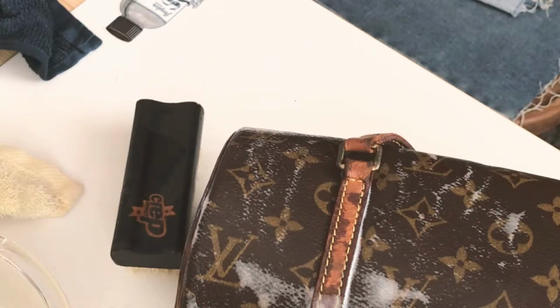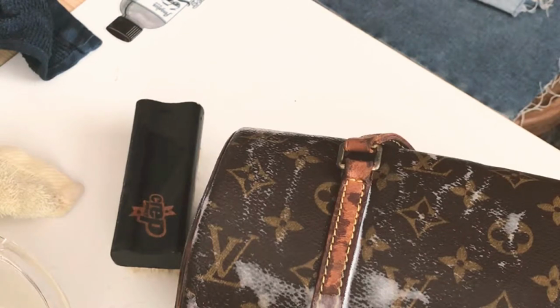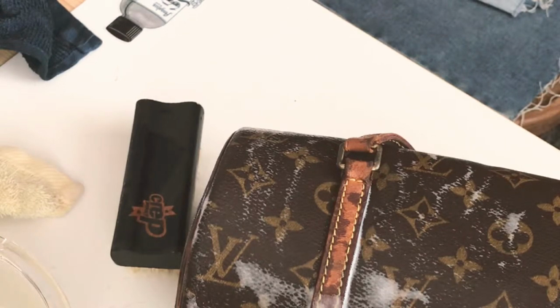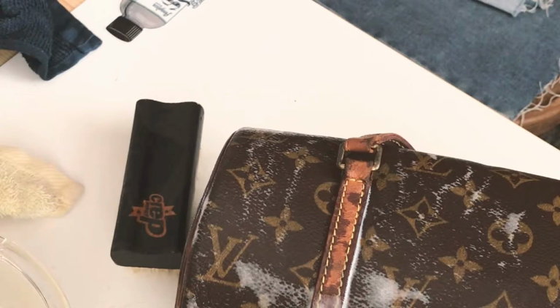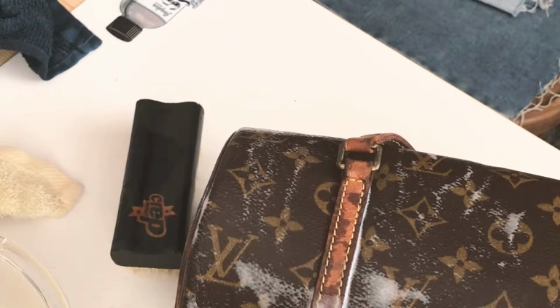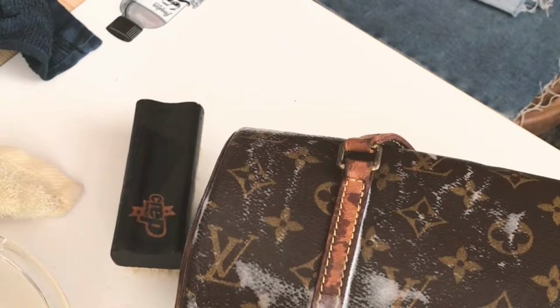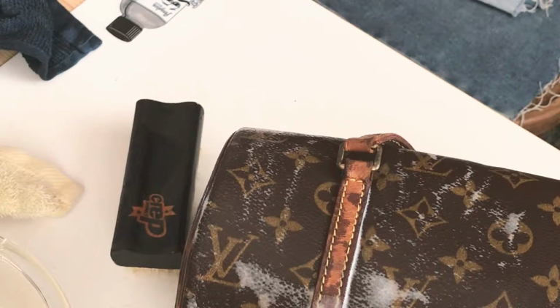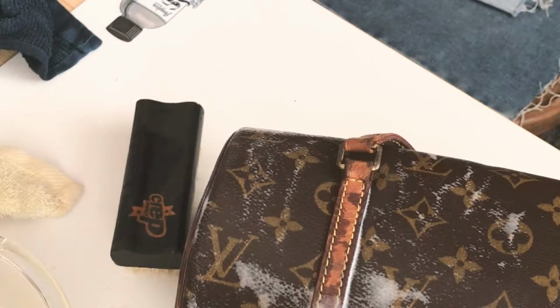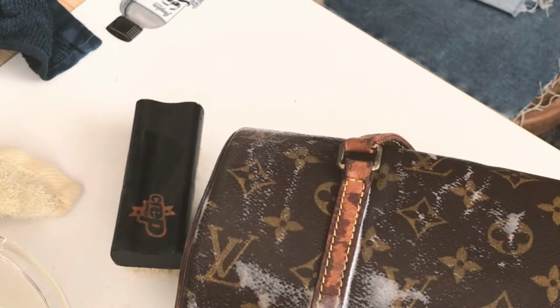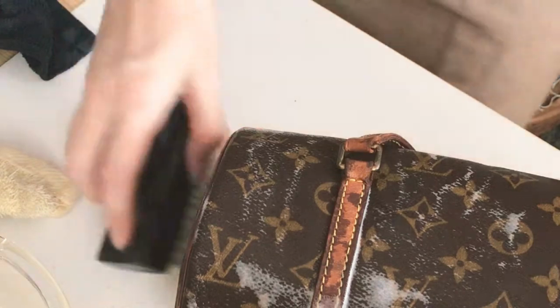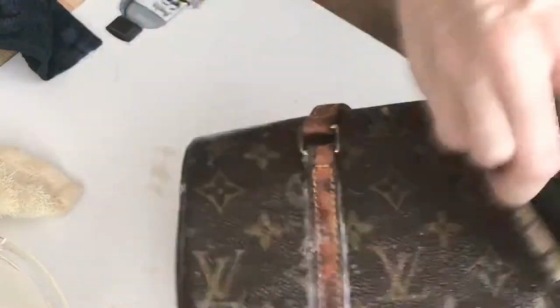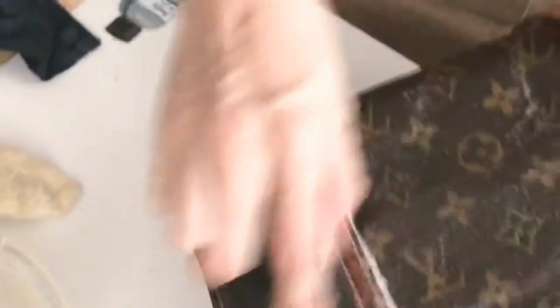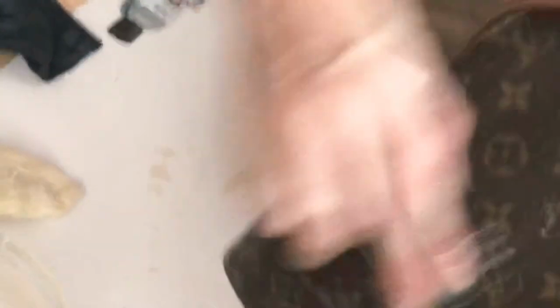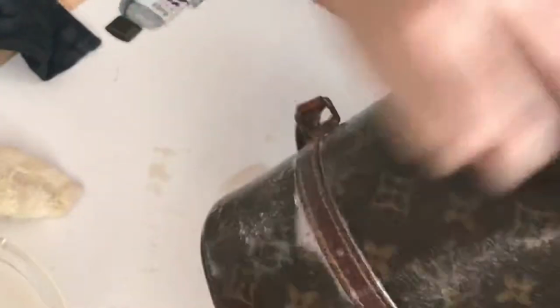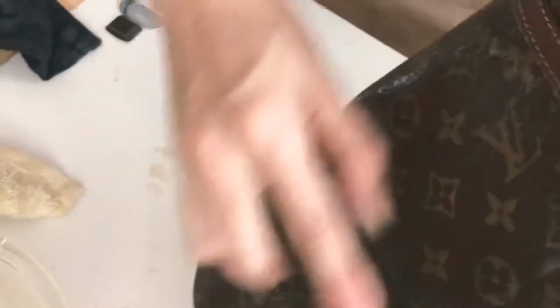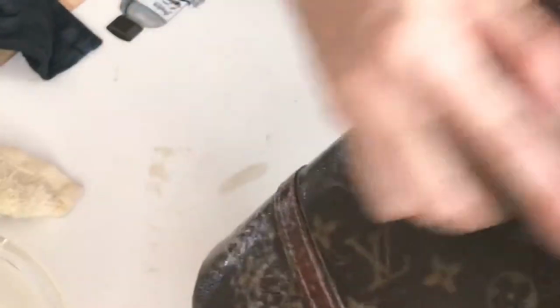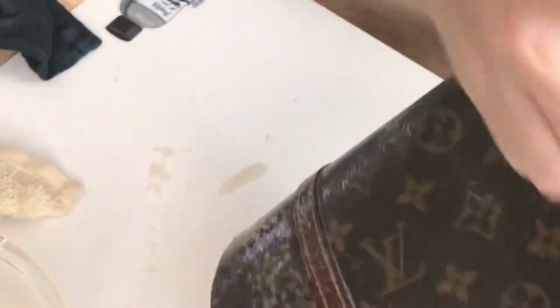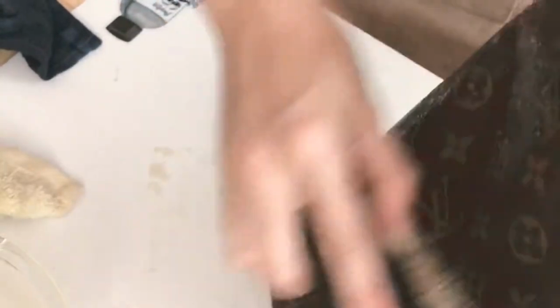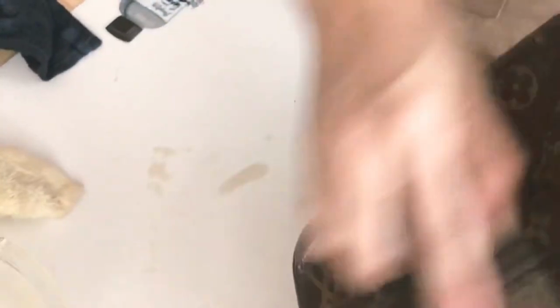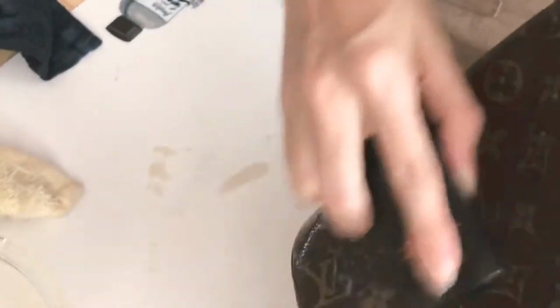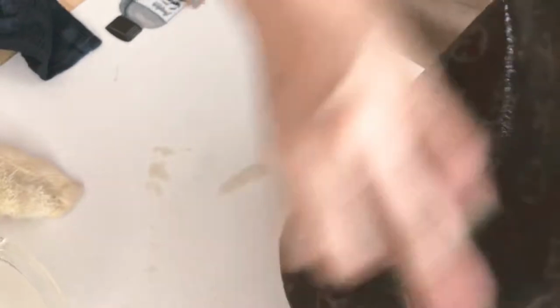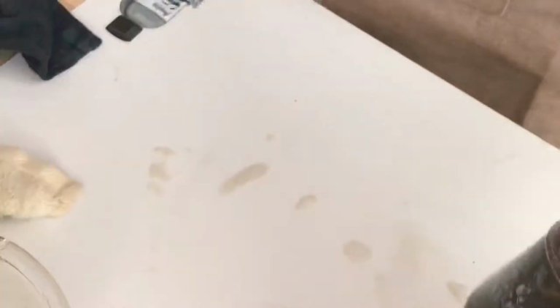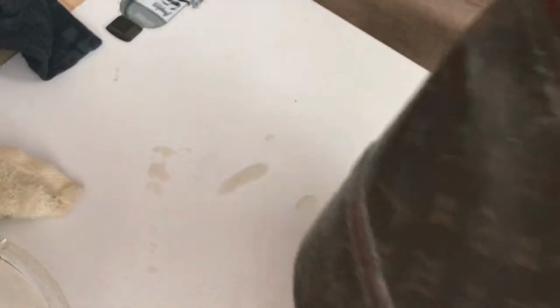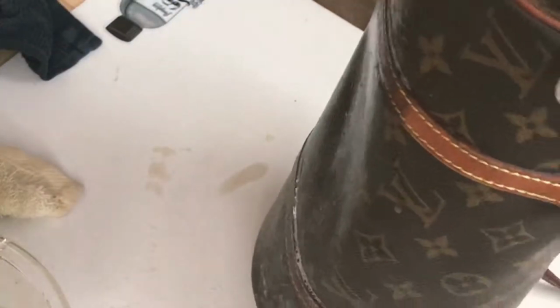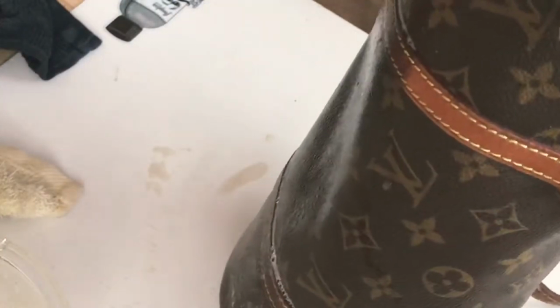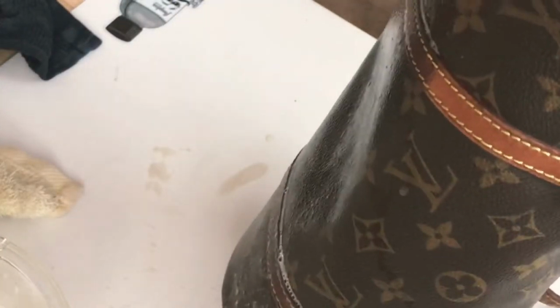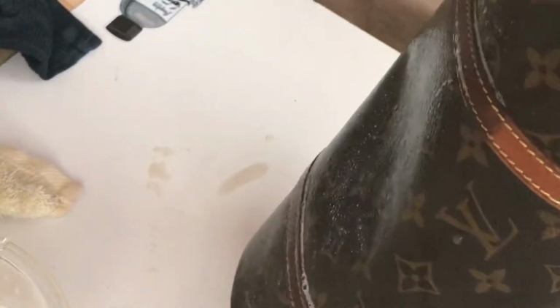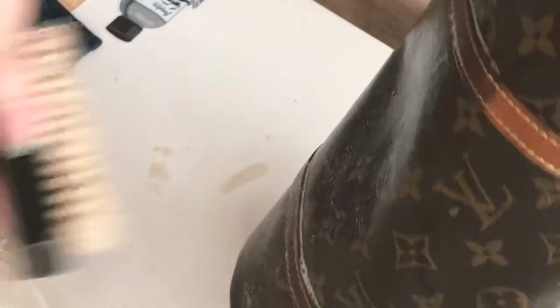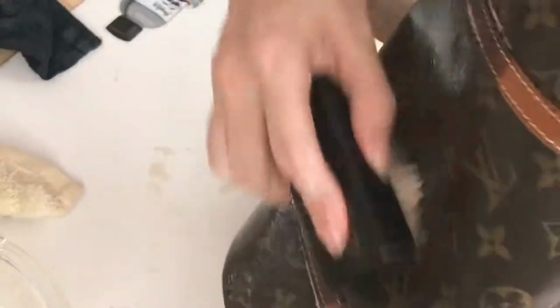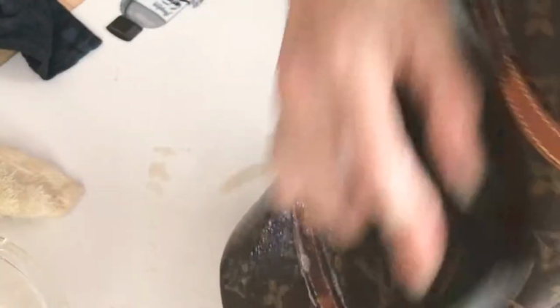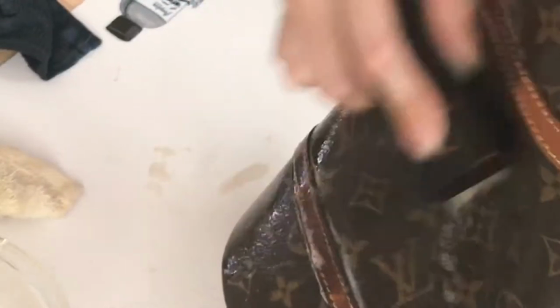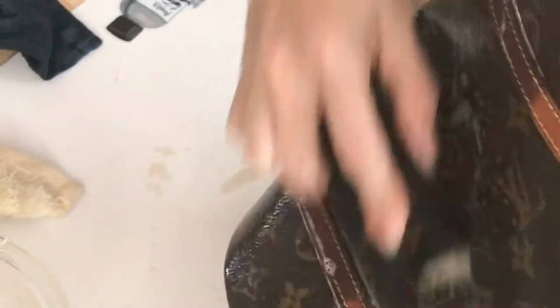Two quick Urban Decay bits. I haven't ever tried their eyeshadow primer potion but I've heard great things so I grabbed this mini. Then the 24/7 Glide-On Eye Pencil in Alkaline, which I actually saw a makeup artist use as a vampy lip liner and it looks amazing.